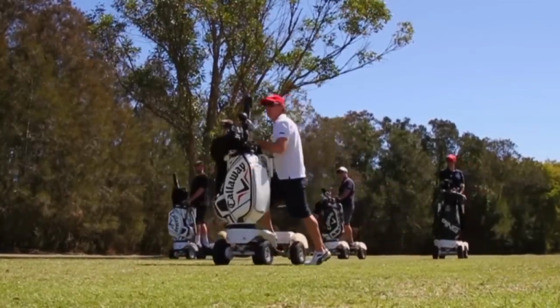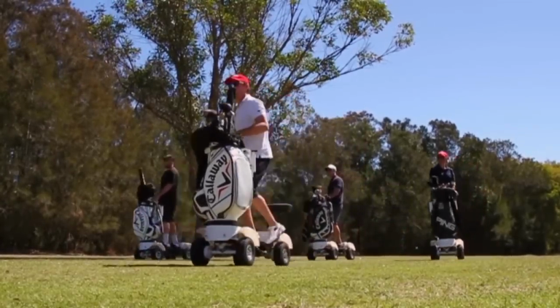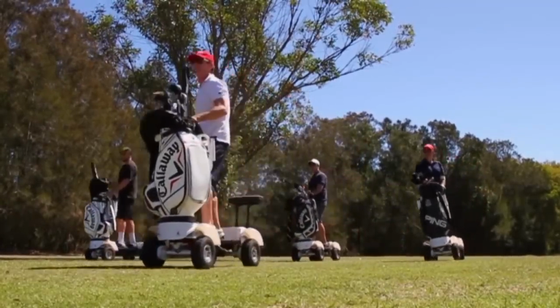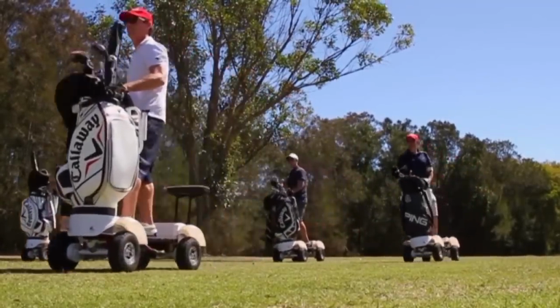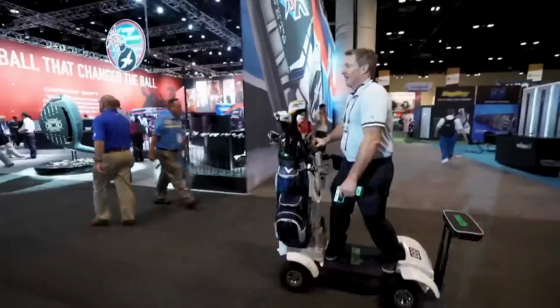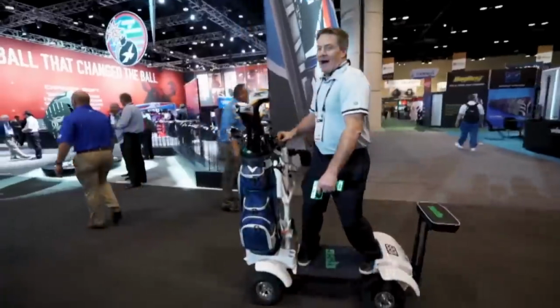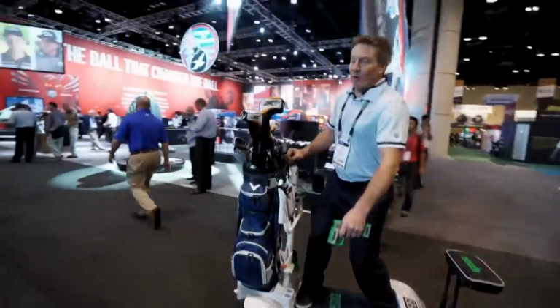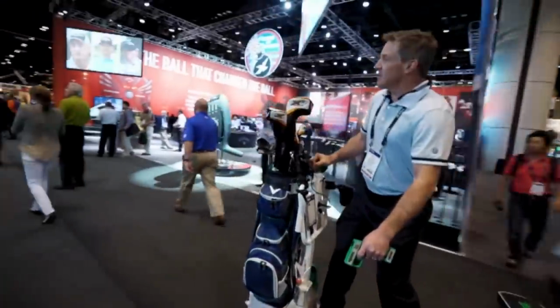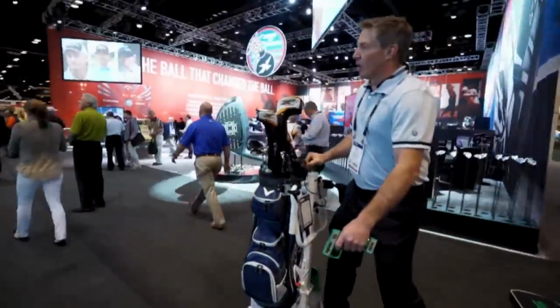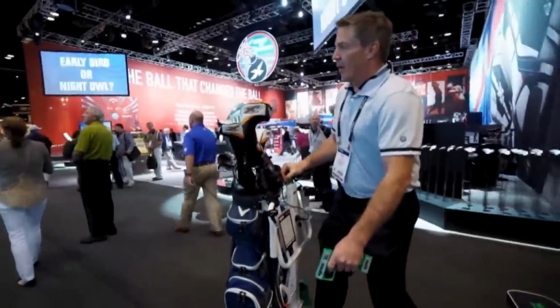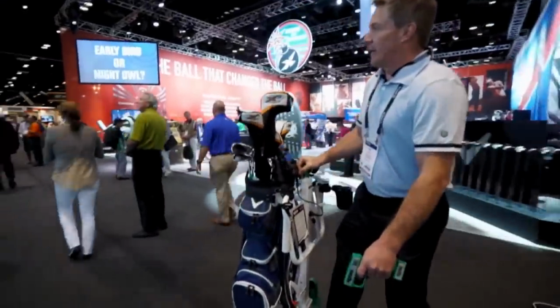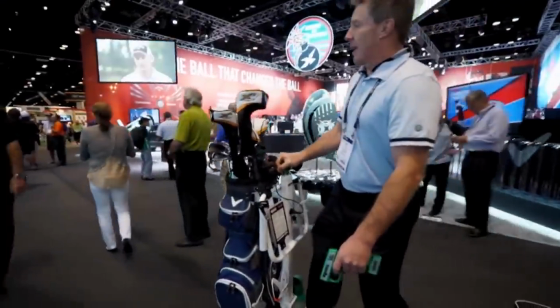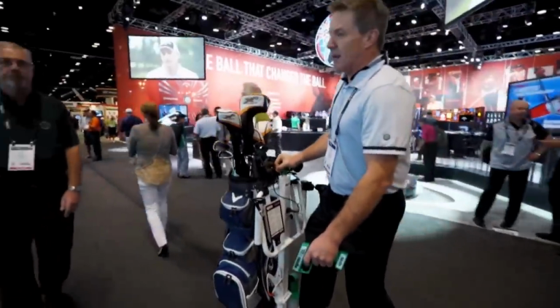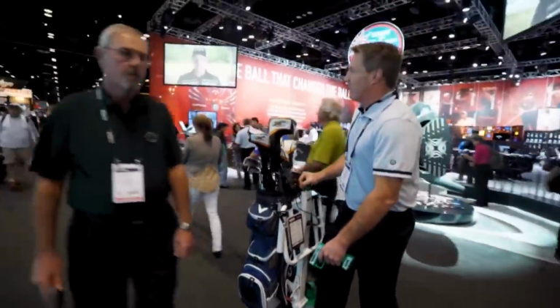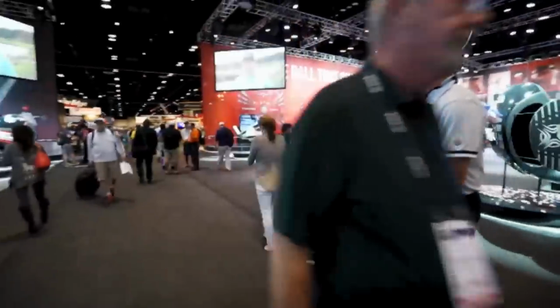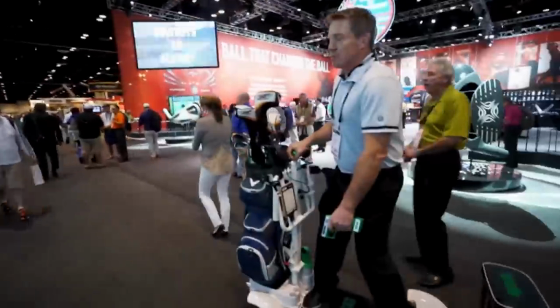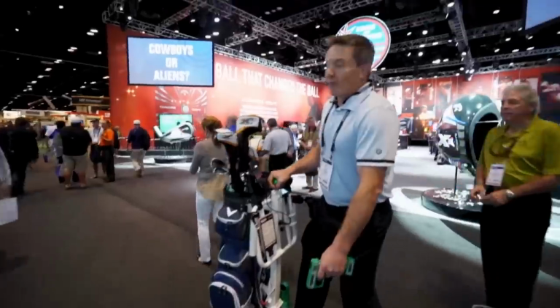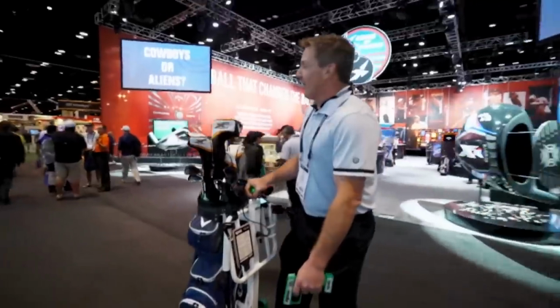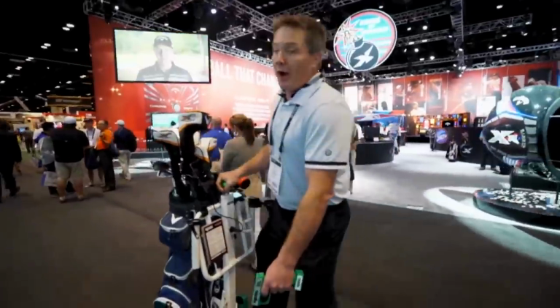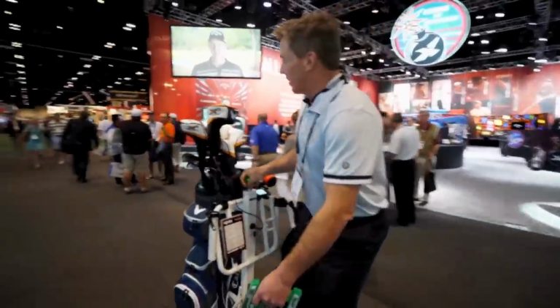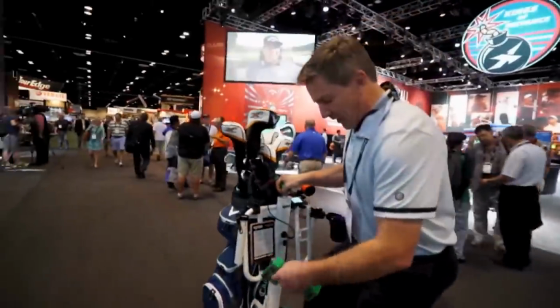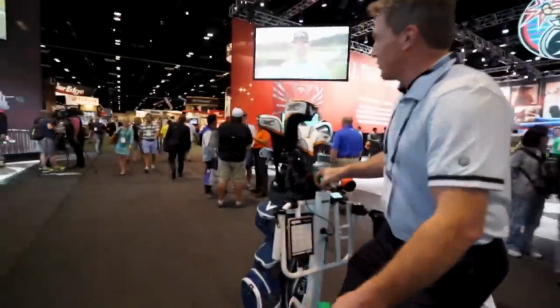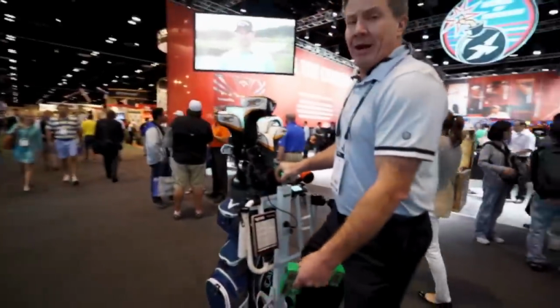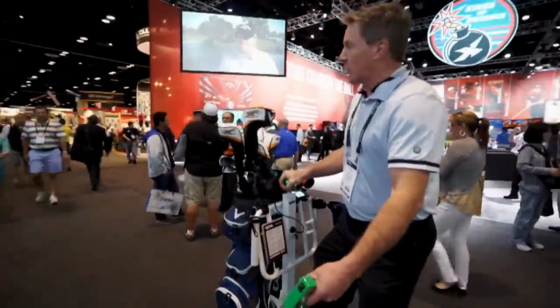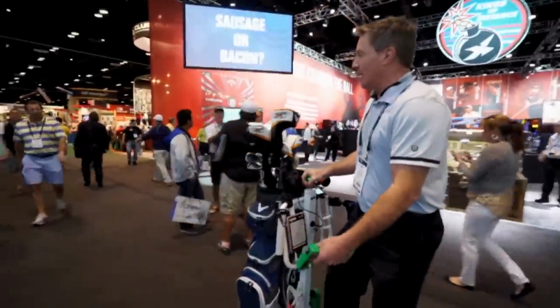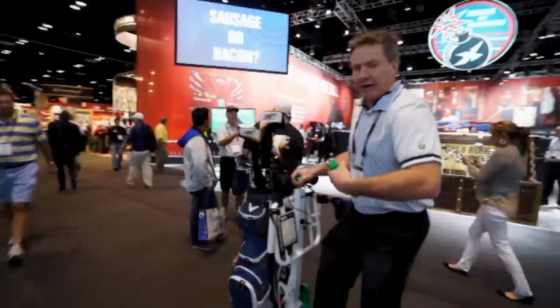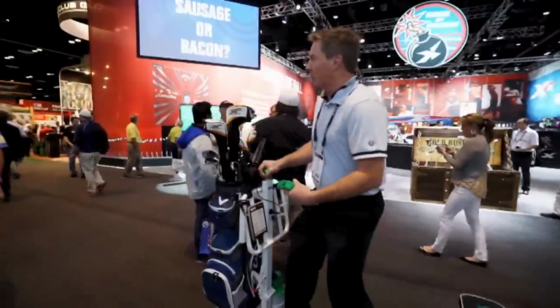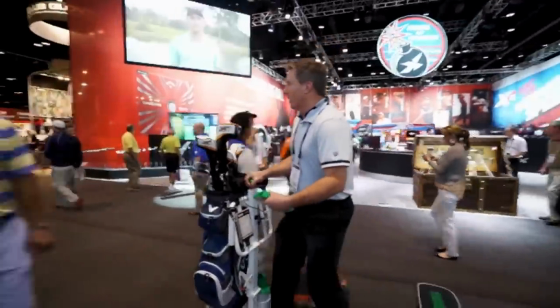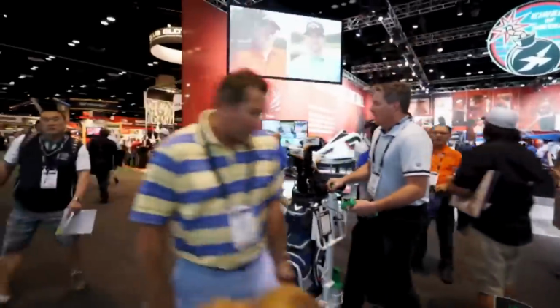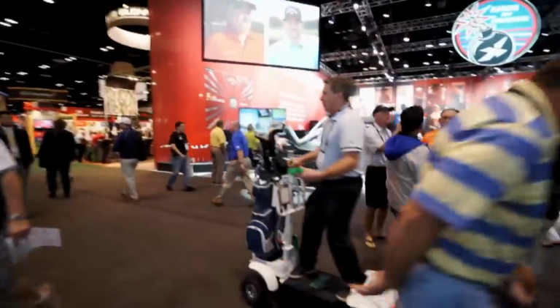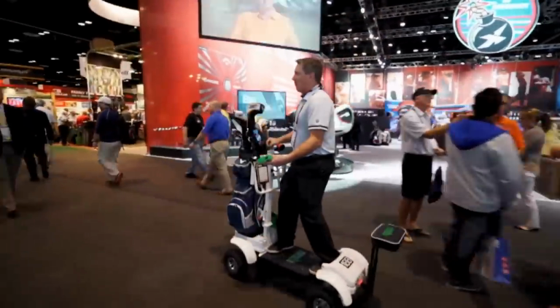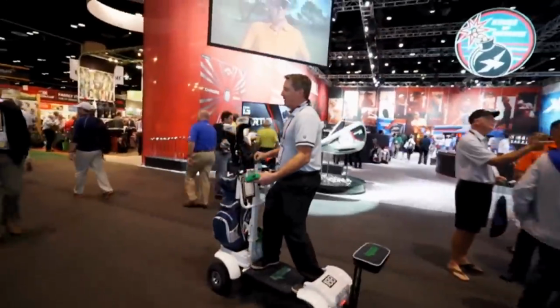Four years later, this is the Golf Skate Caddy. I tell you what, this is a workout. It really is. I think it might be more of a workout than walking, because you're engaging your legs, your quads, and you're engaging your core.